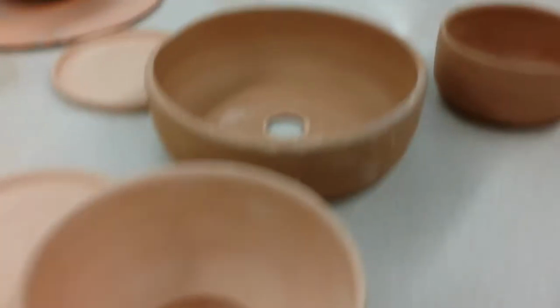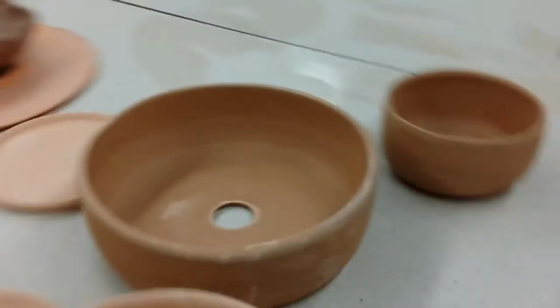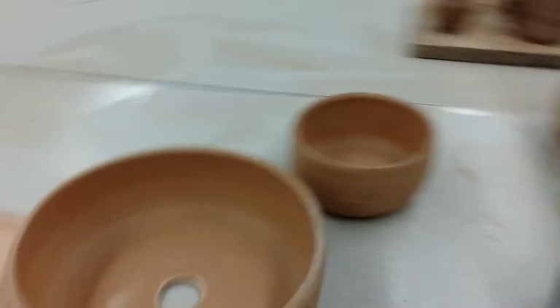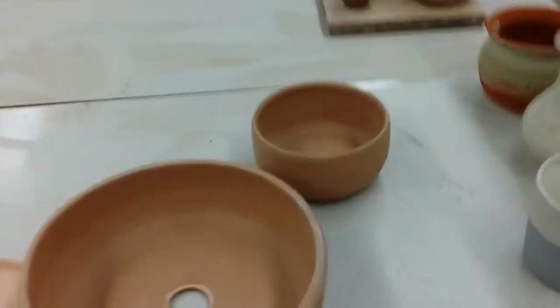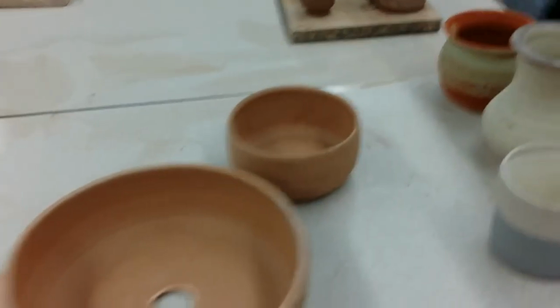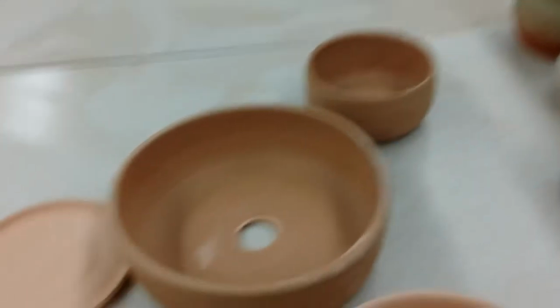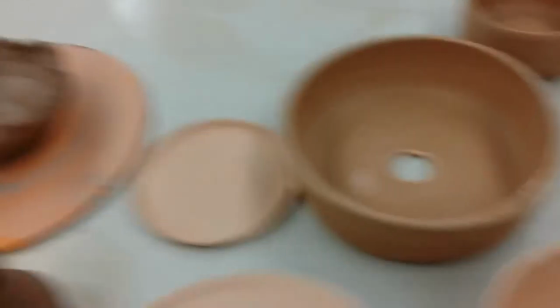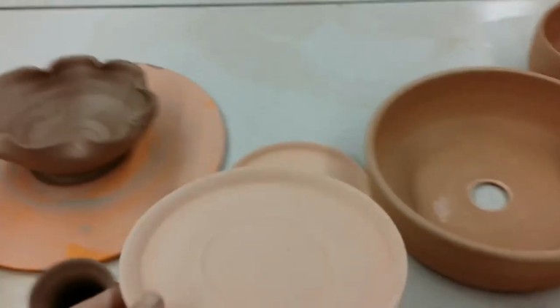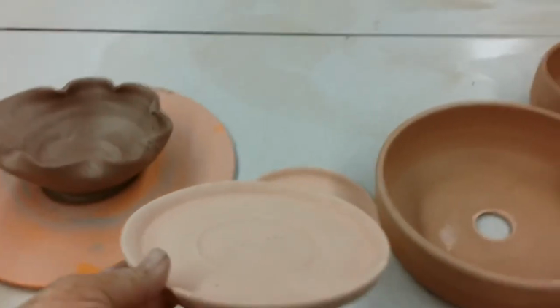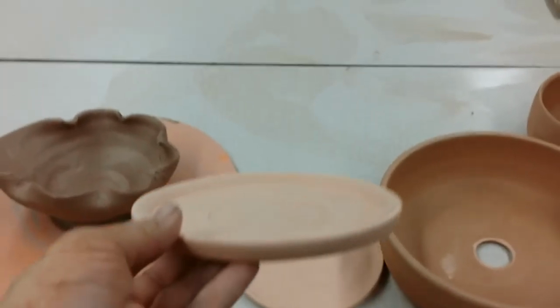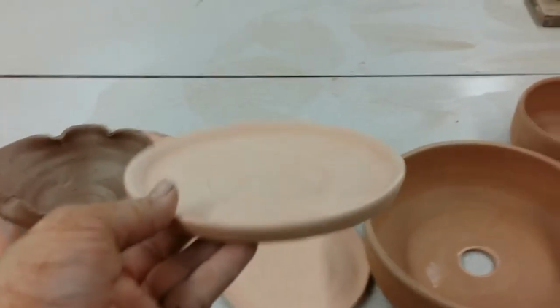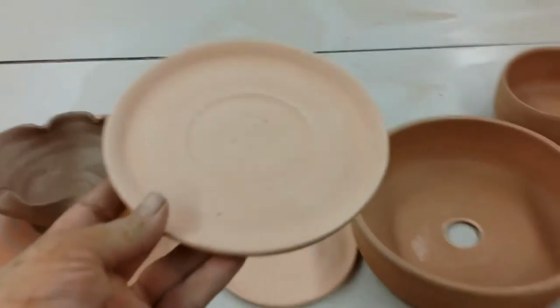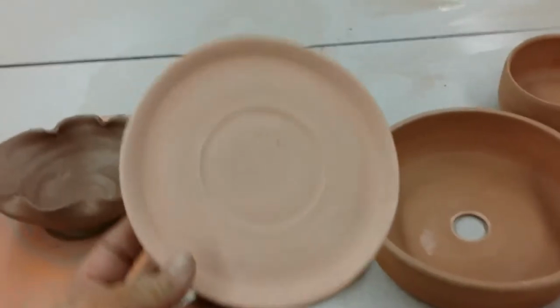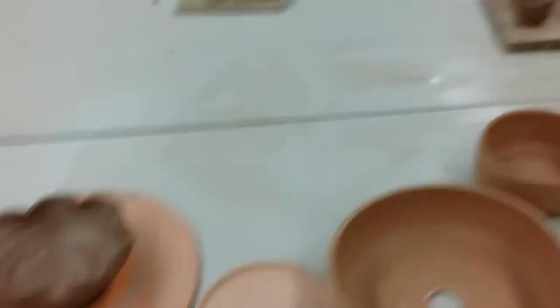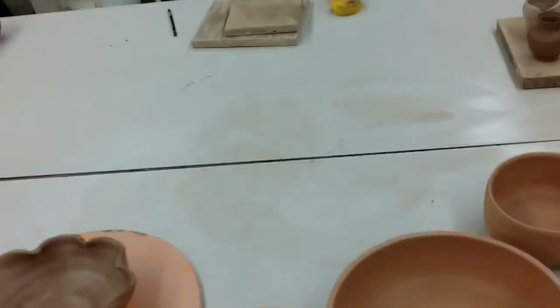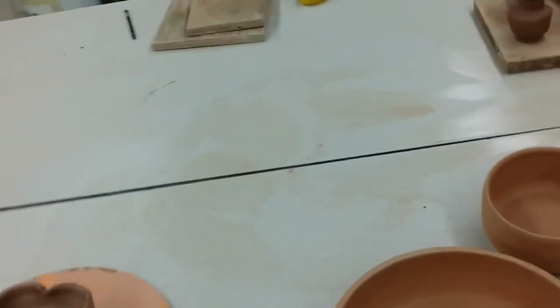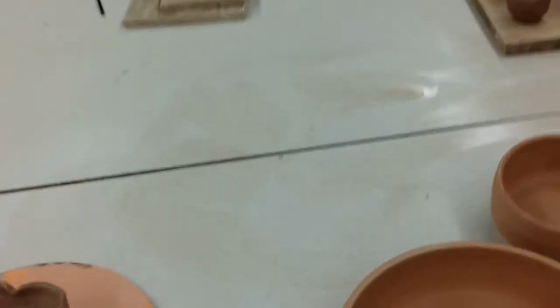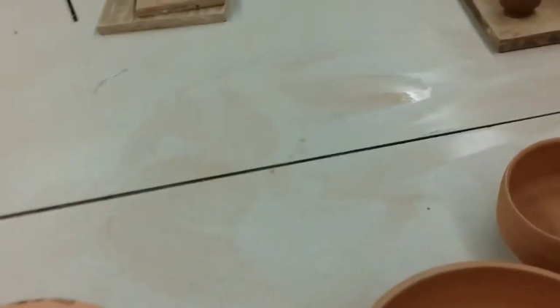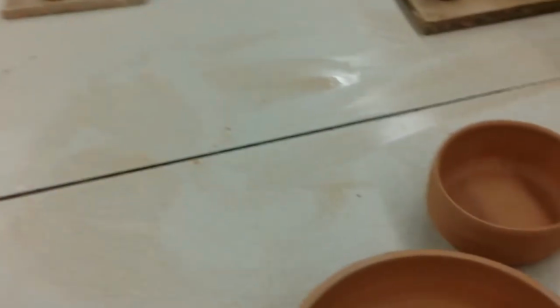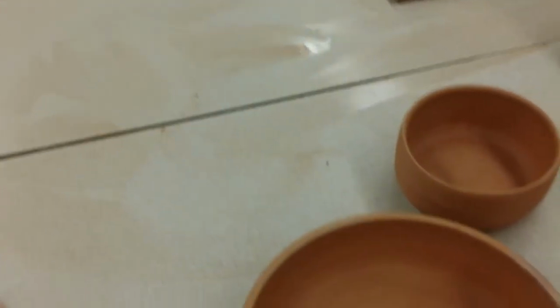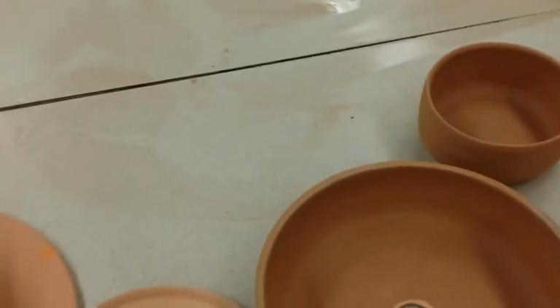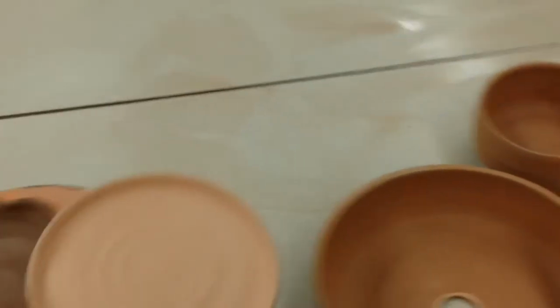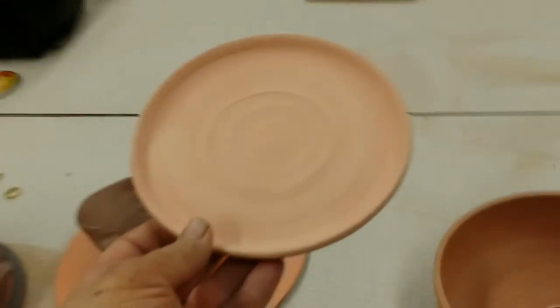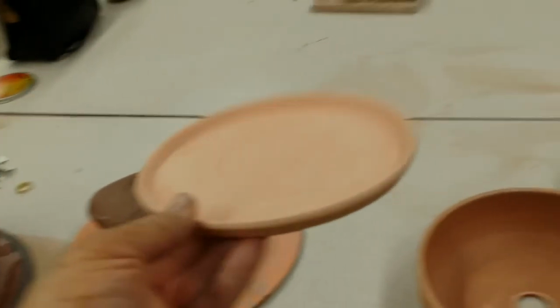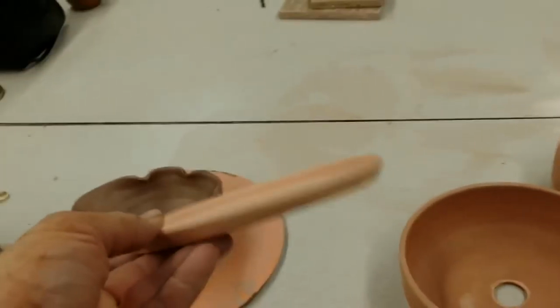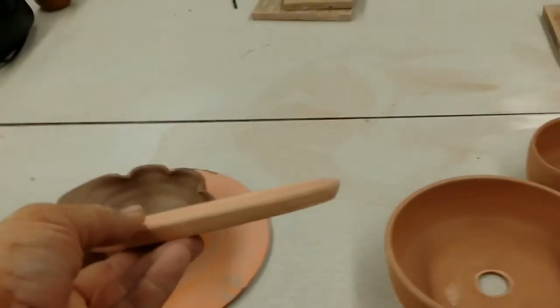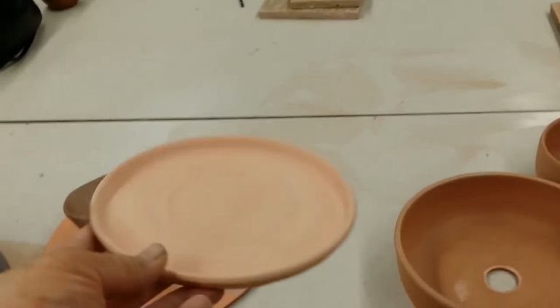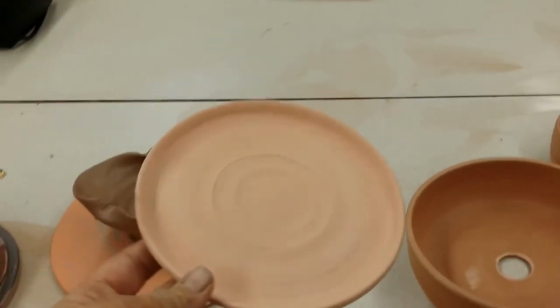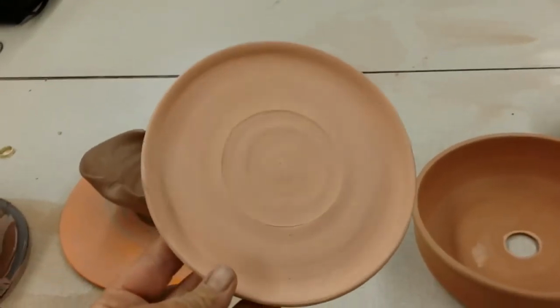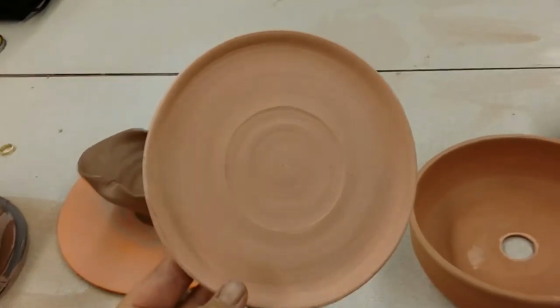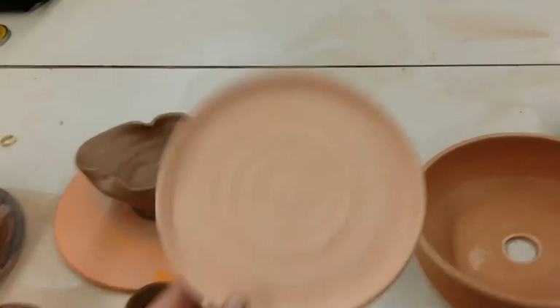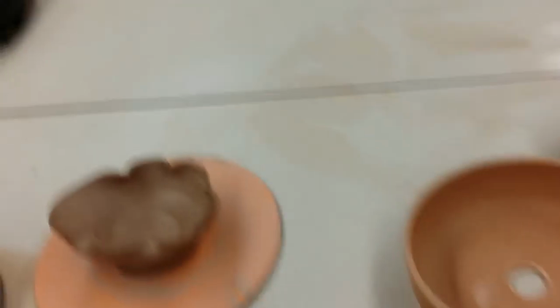Here is a saucer that I made and another saucer that I made, just testing different shapes.